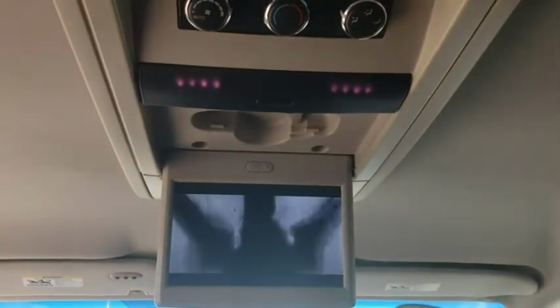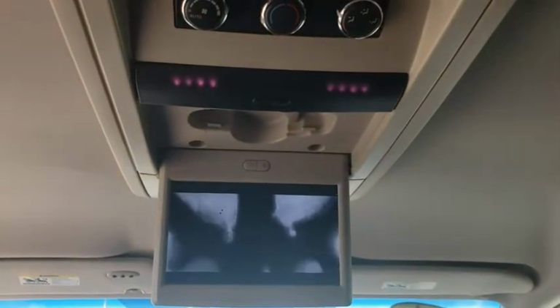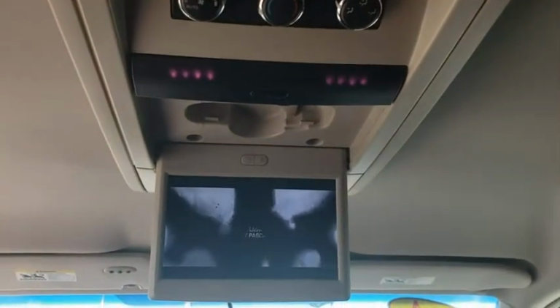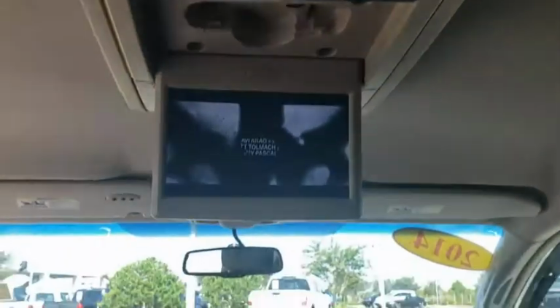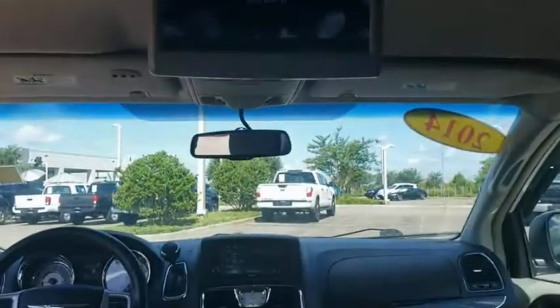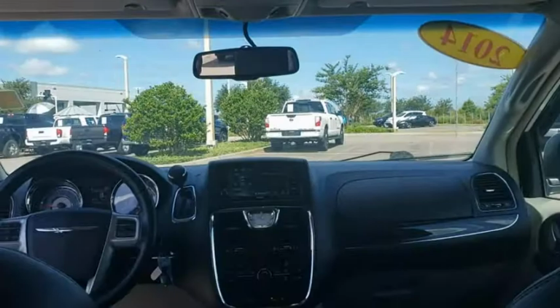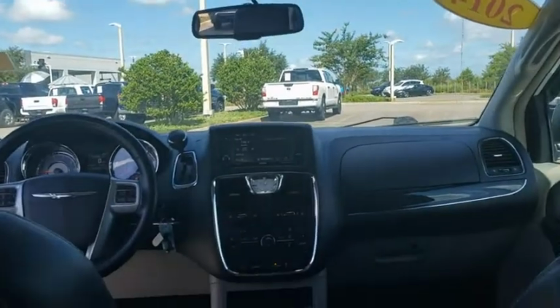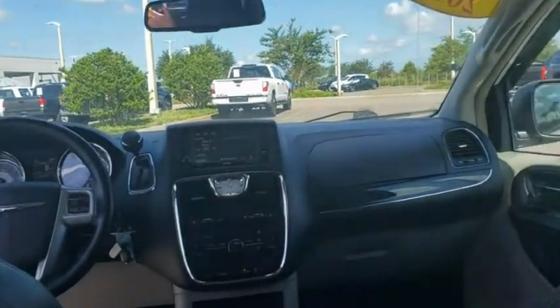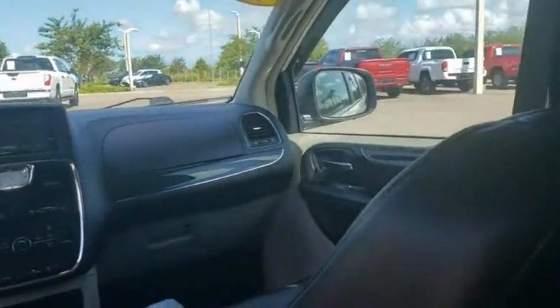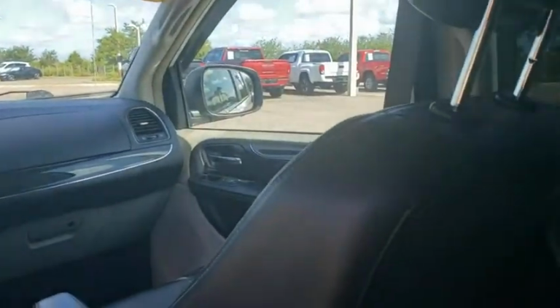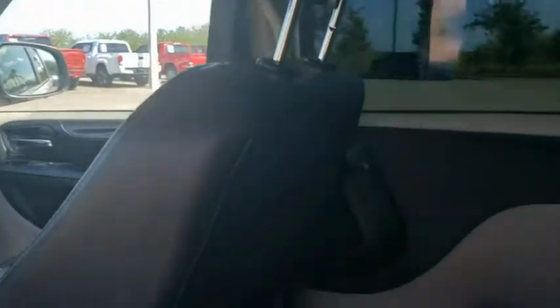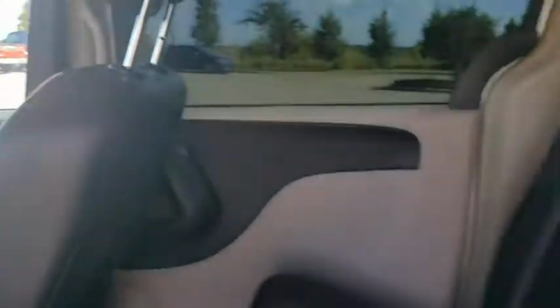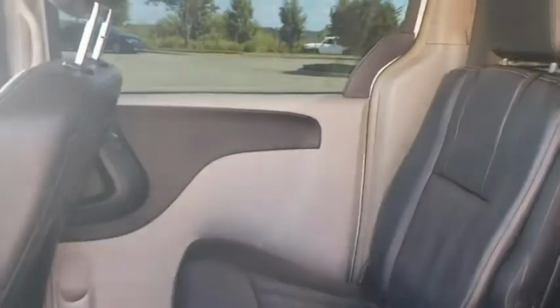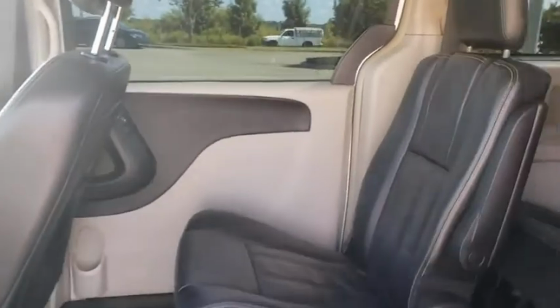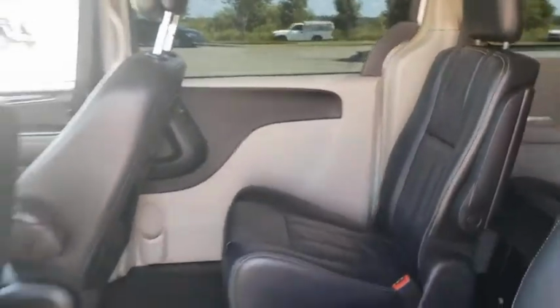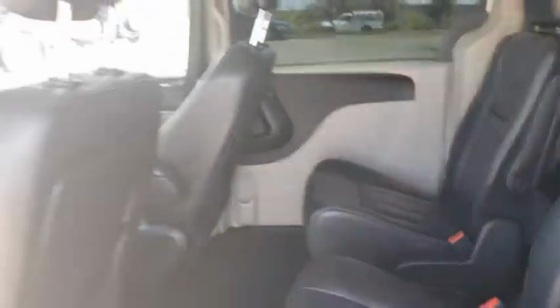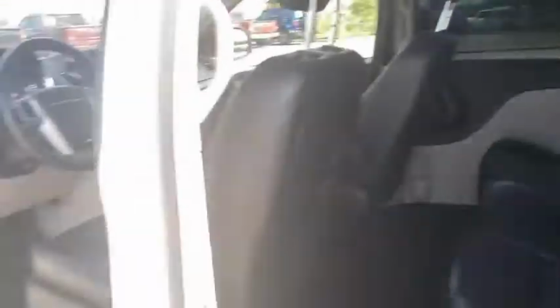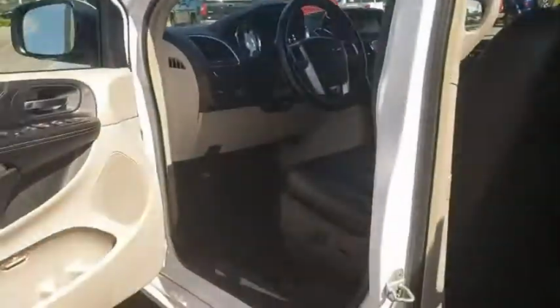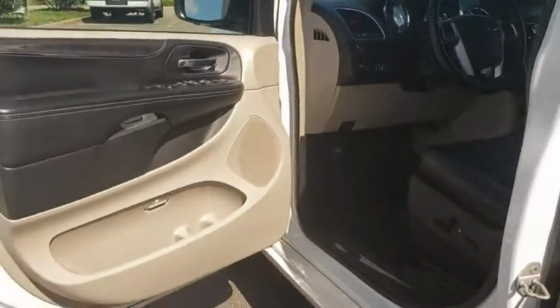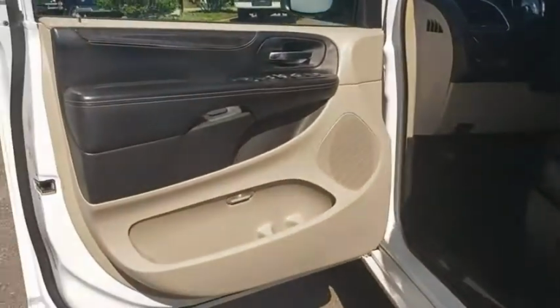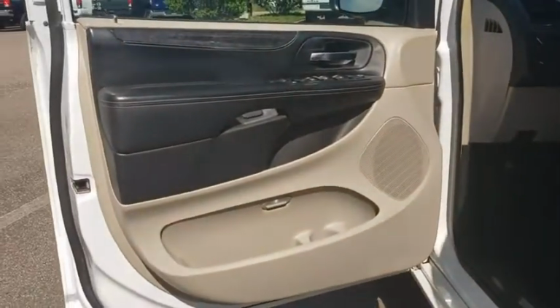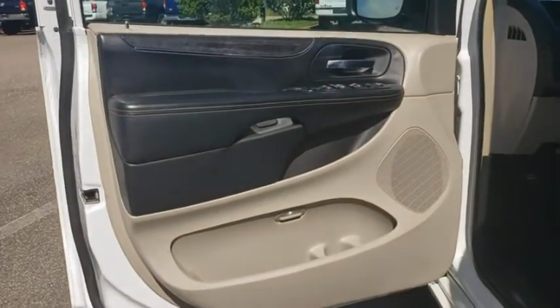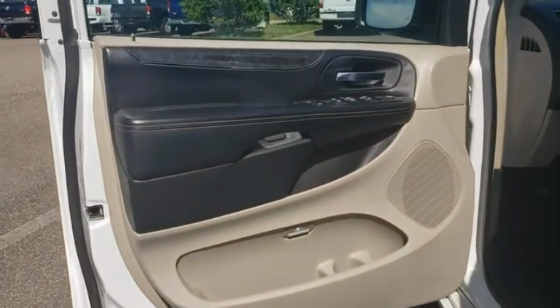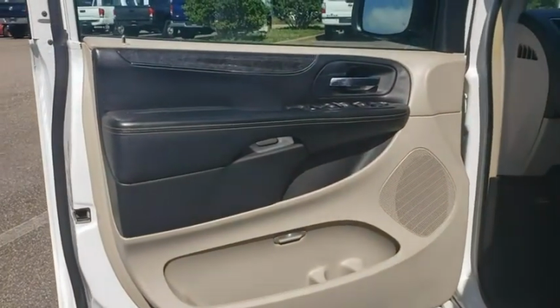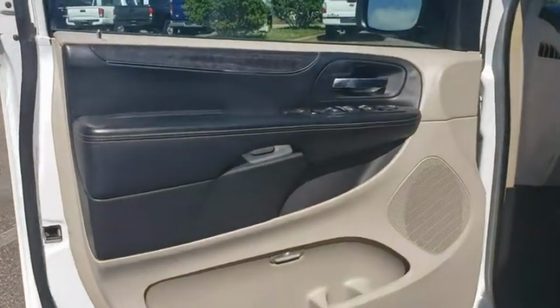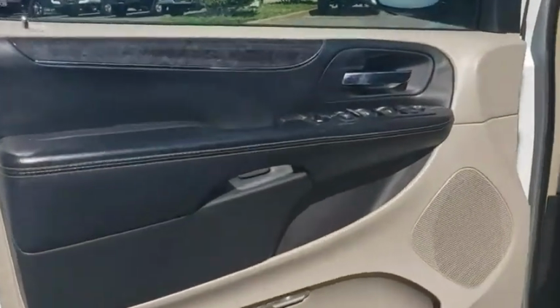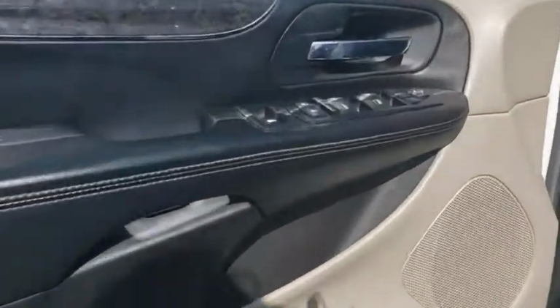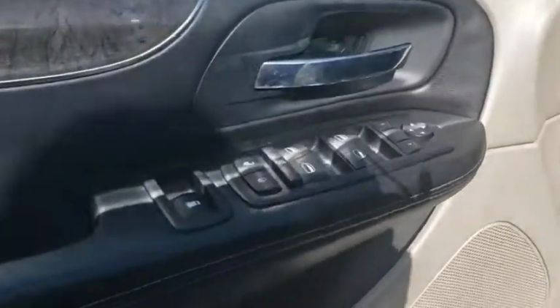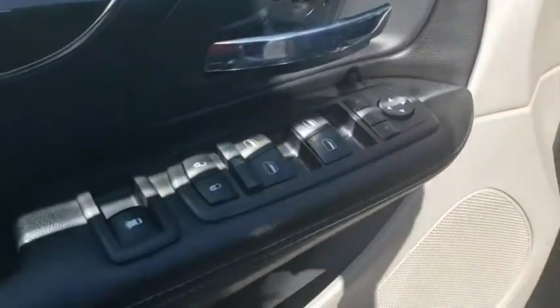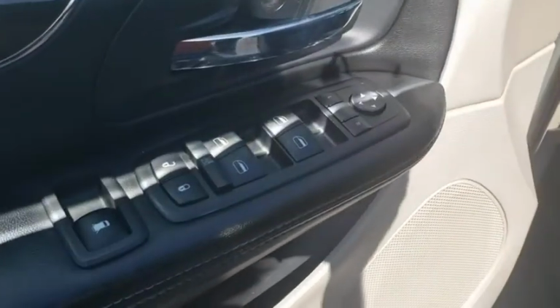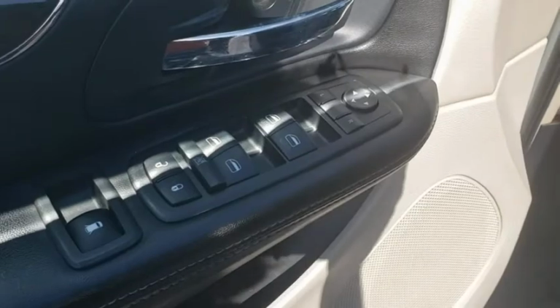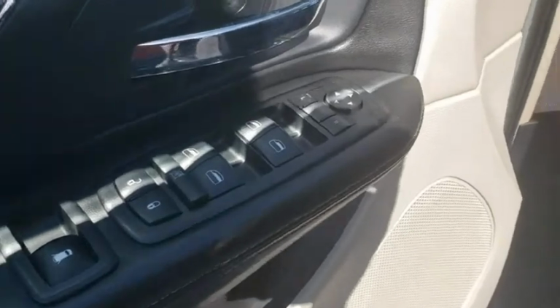Leather-wrapped steering wheel, adjustable steering wheel, power steering, floor mats, hard disk drive media storage, four-wheel disc brakes, aluminum wheels, auto-dimming rear-view mirror, cruise control, climate control, rear defrost.